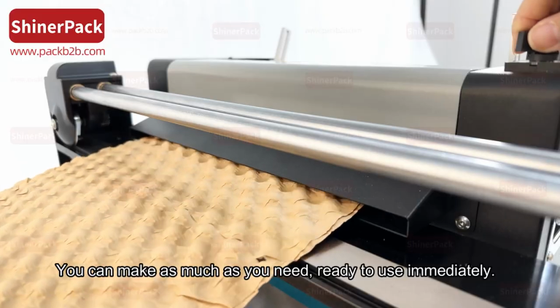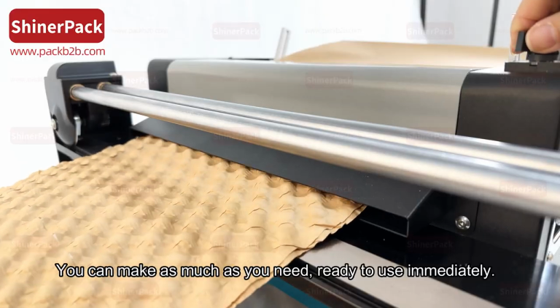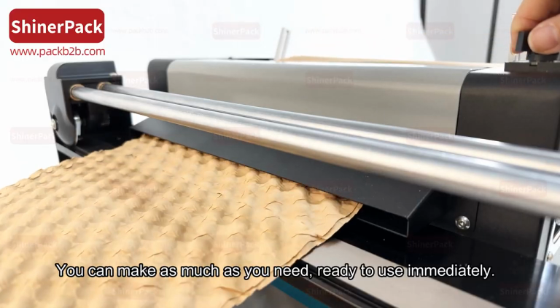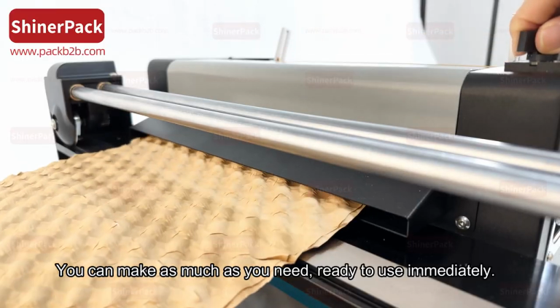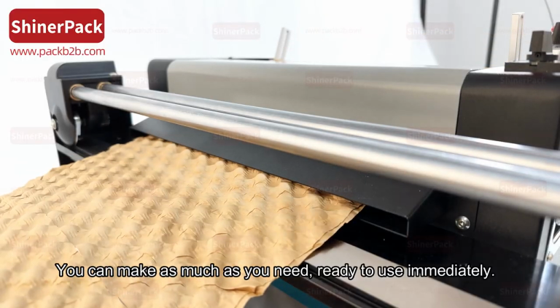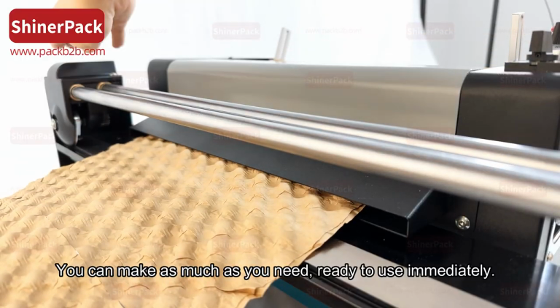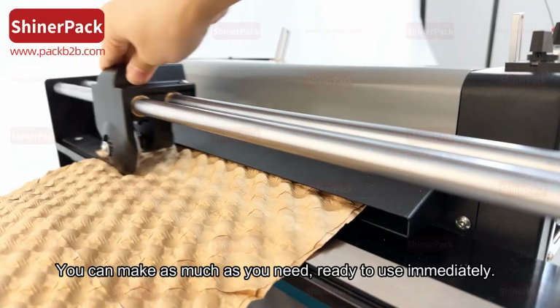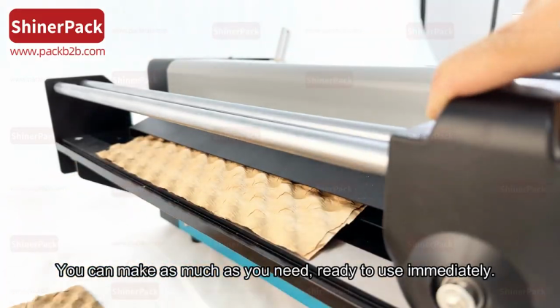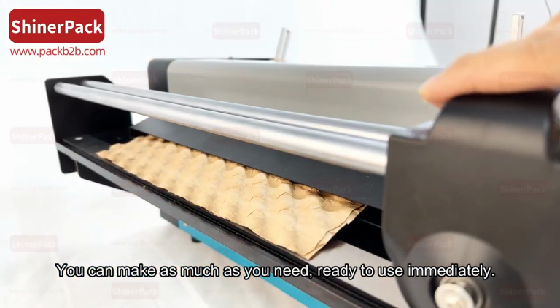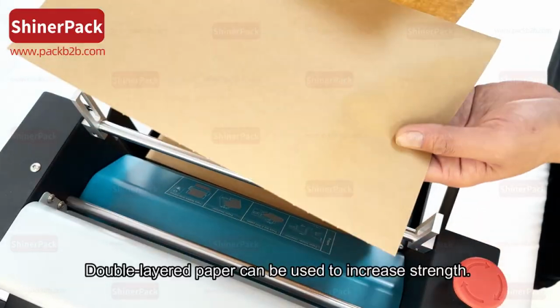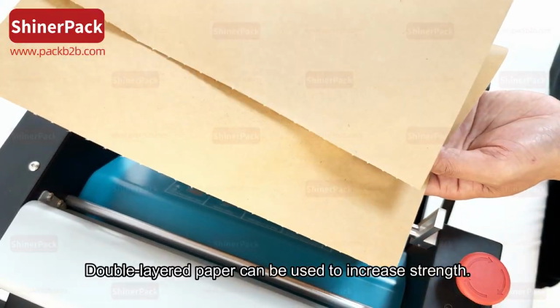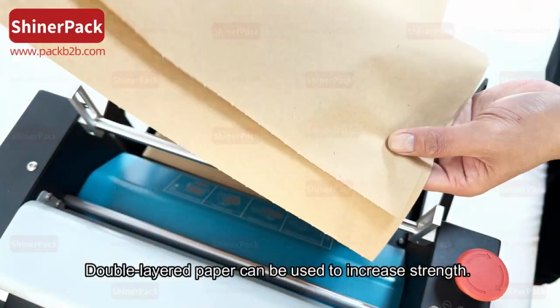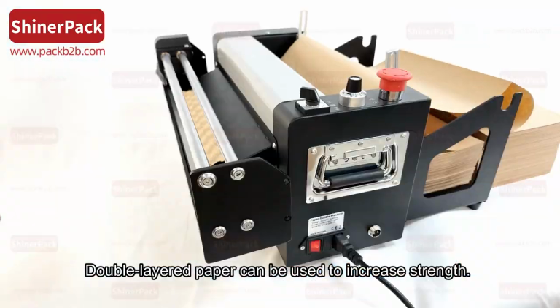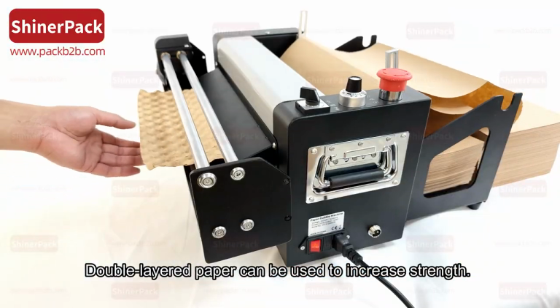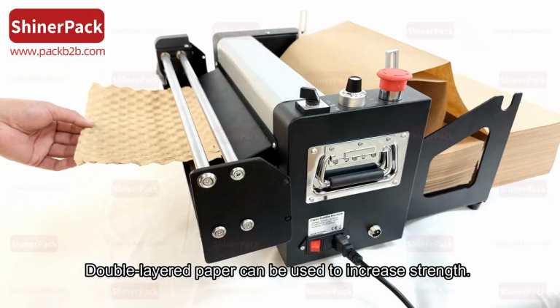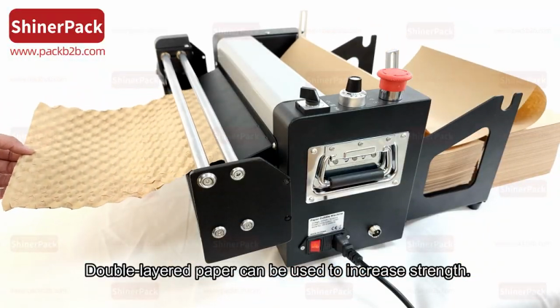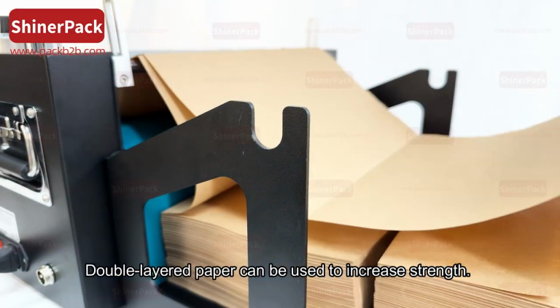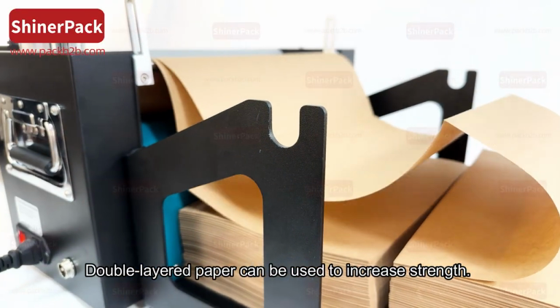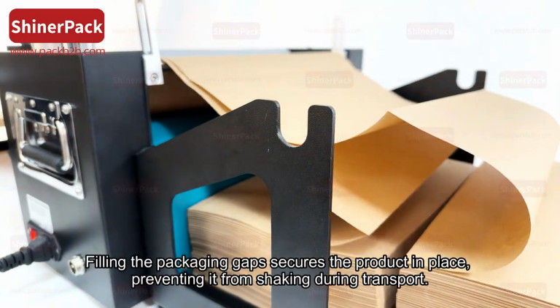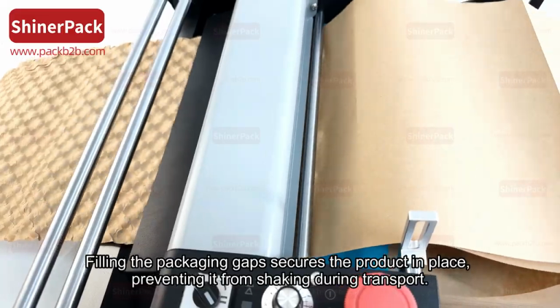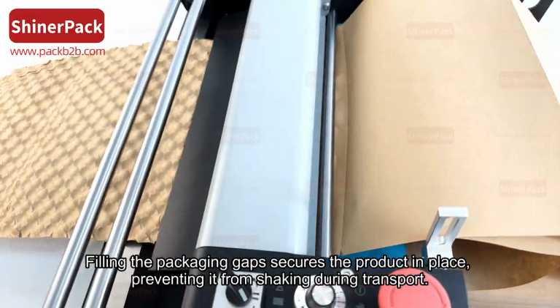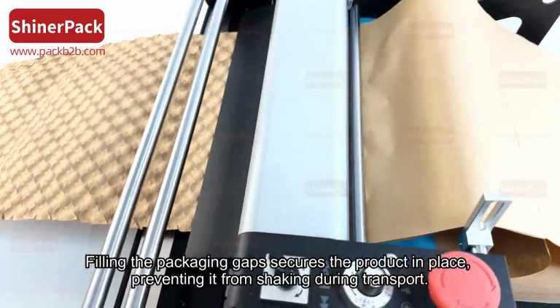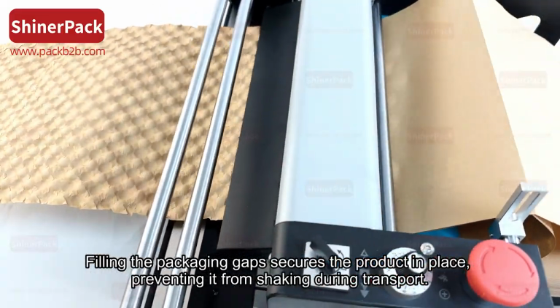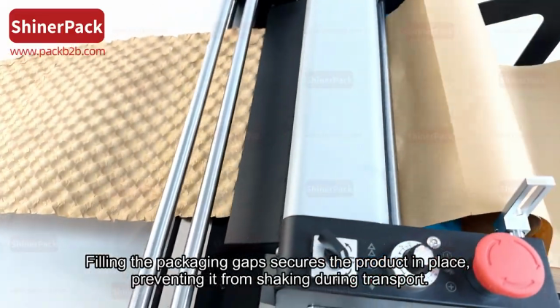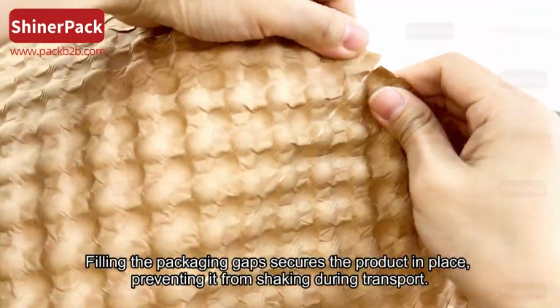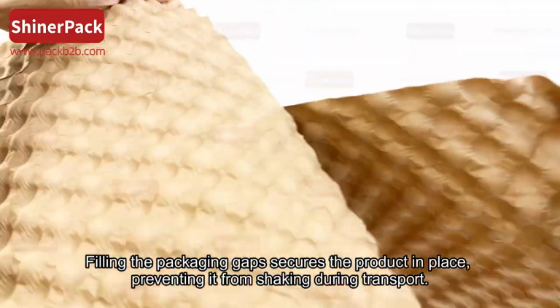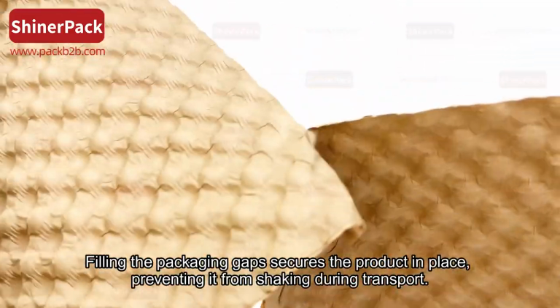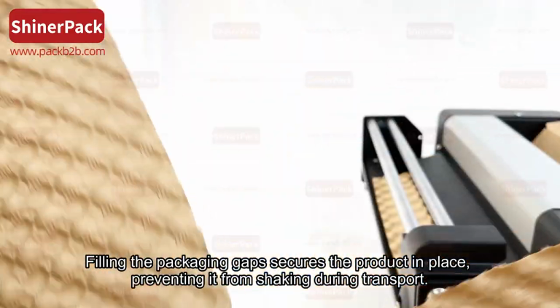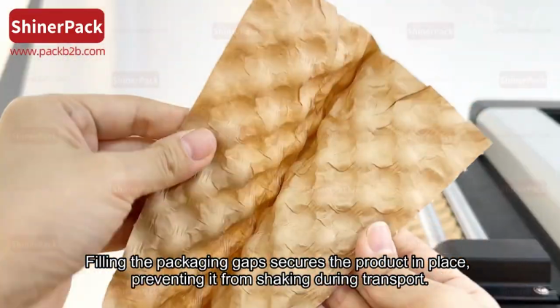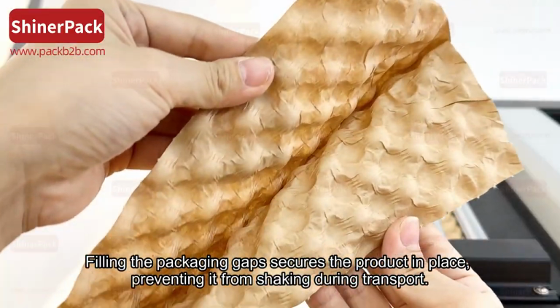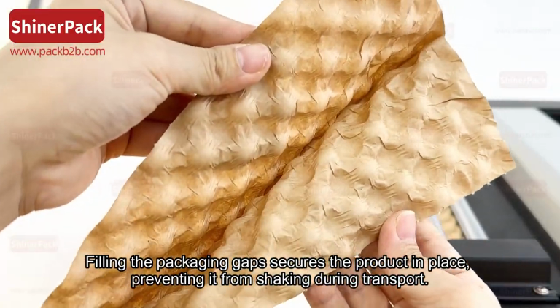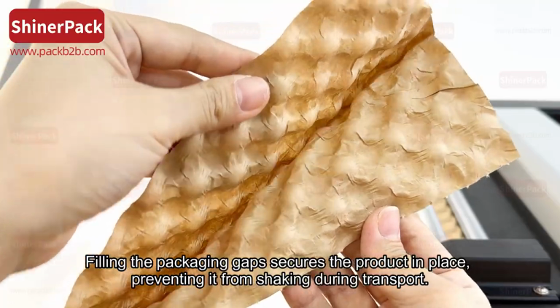You can make as much as you need, ready to use immediately. Double-layered paper can be used to increase strength. Filling the packaging gaps secures the product in place, preventing it from shaking during transport.